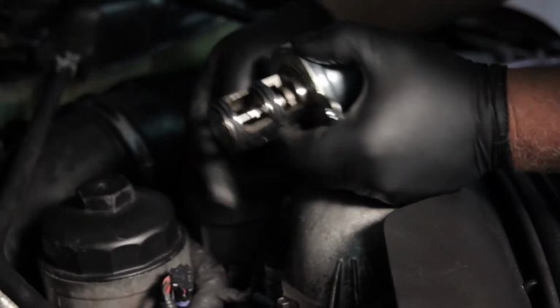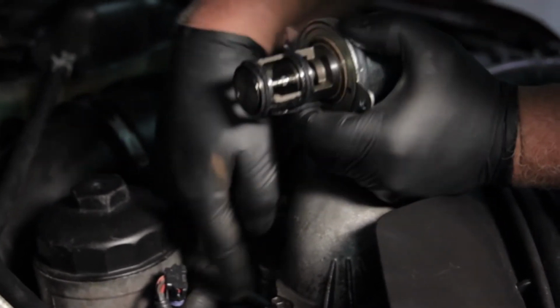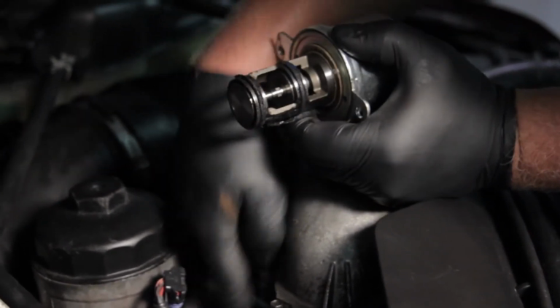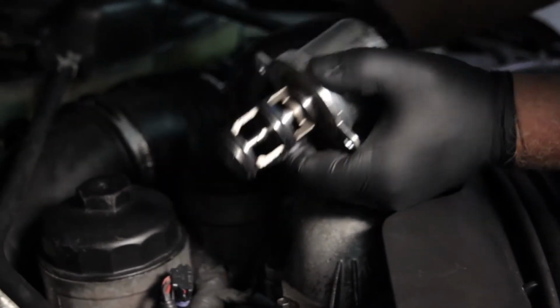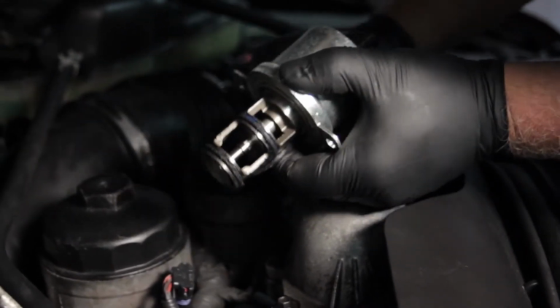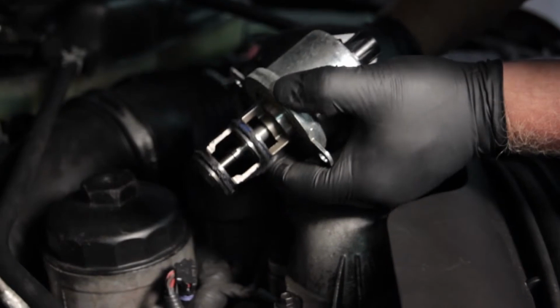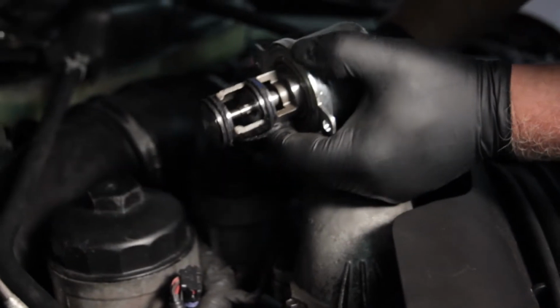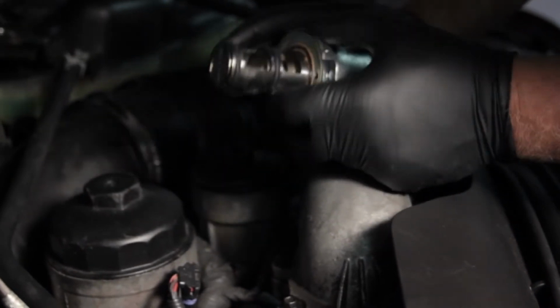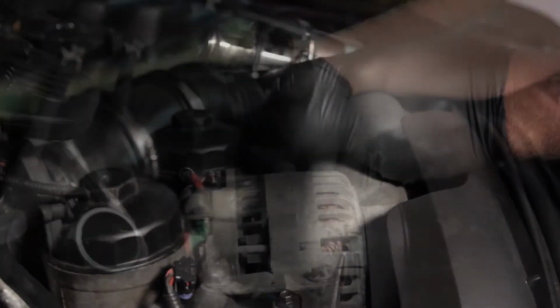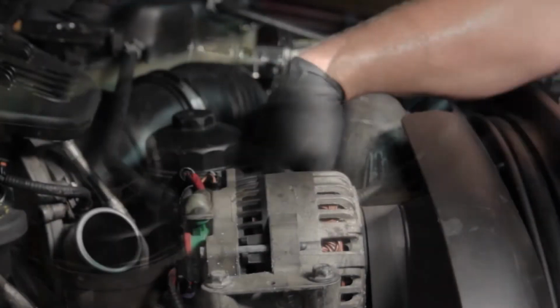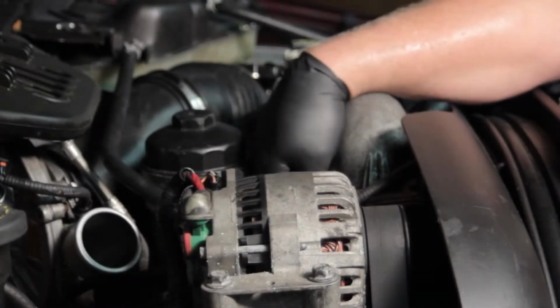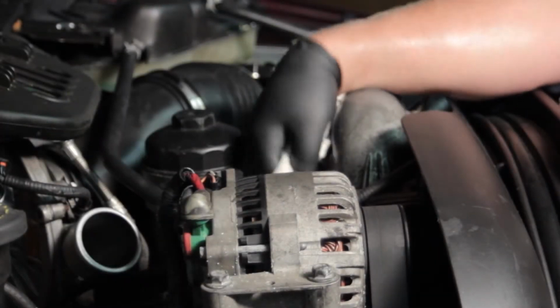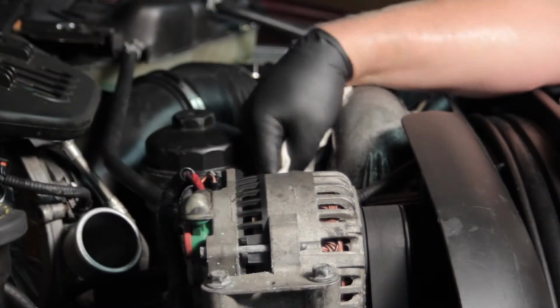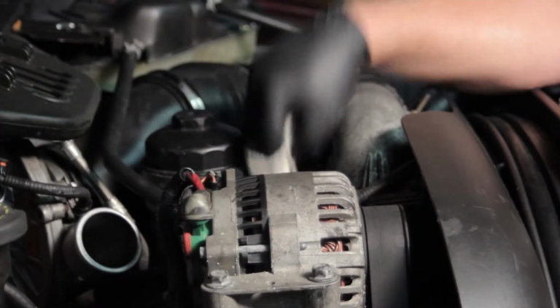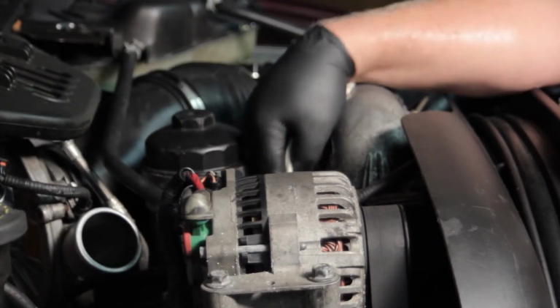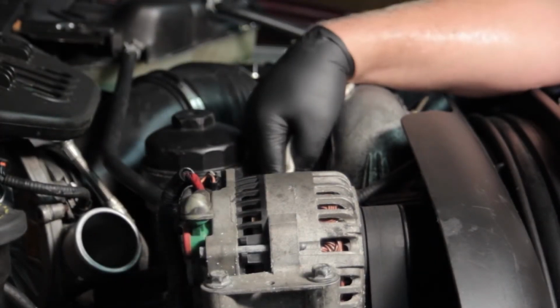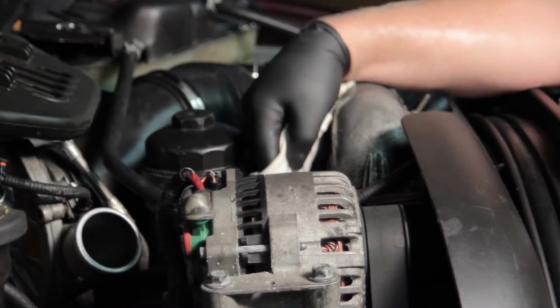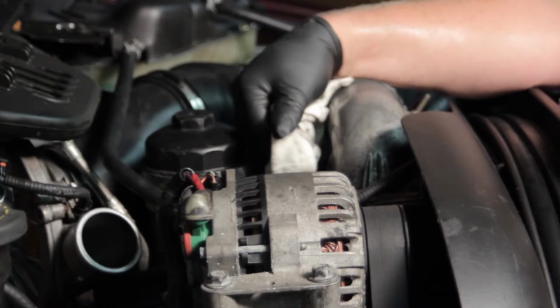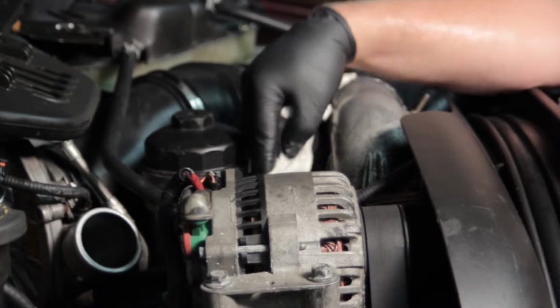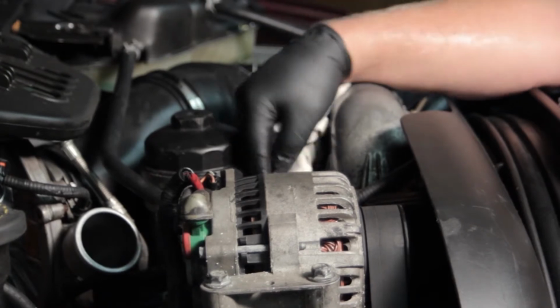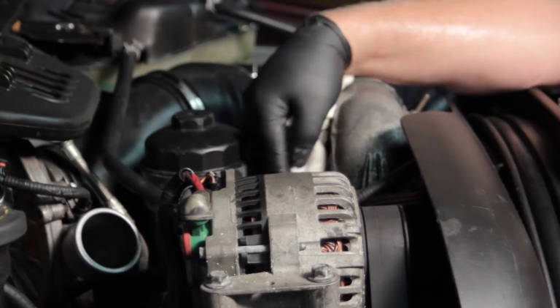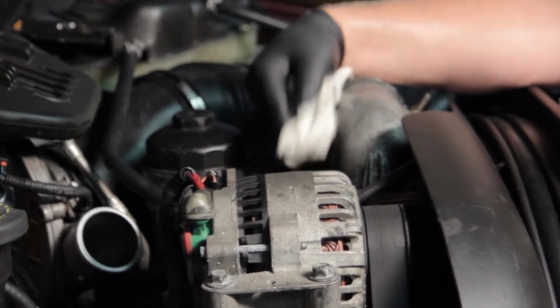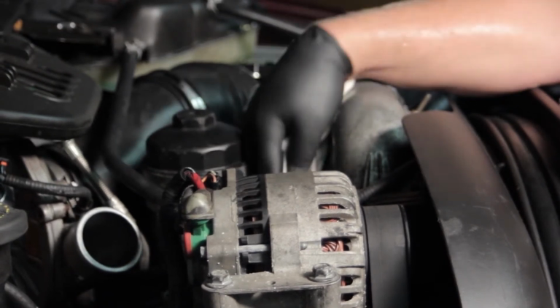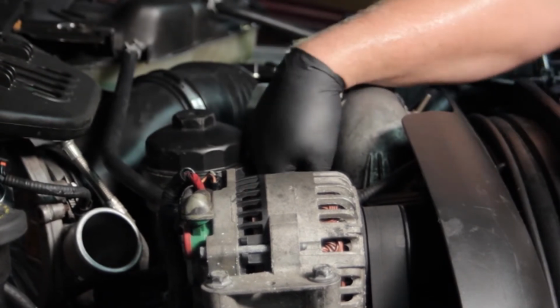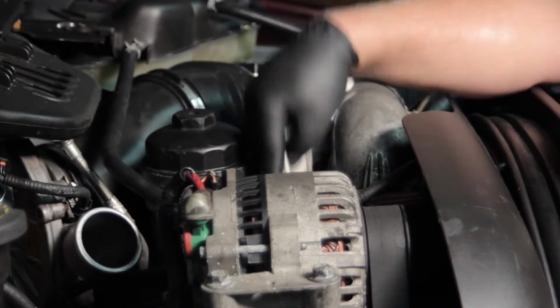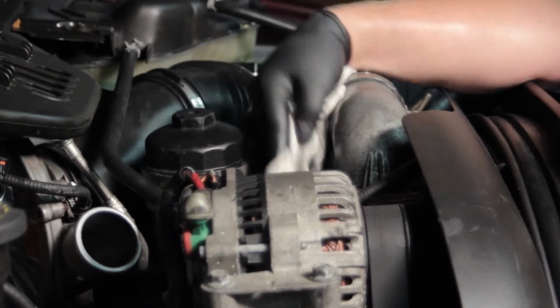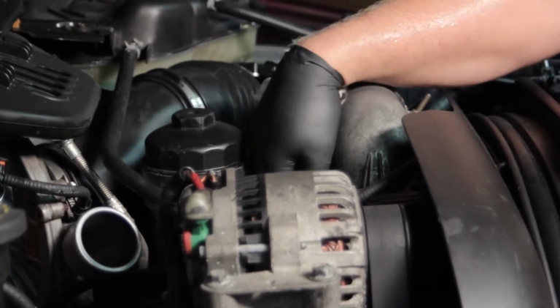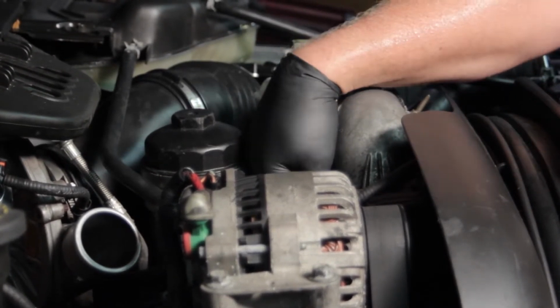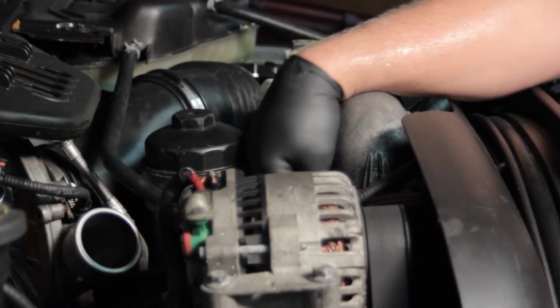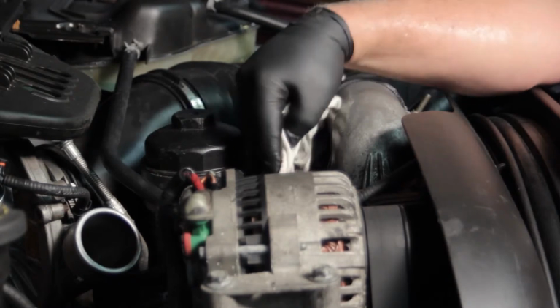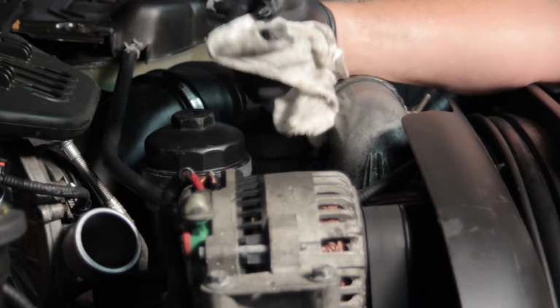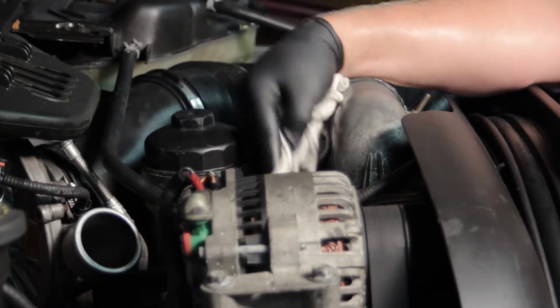We're going to make sure all the carbon is cleaned out inside of here as well. Now we've cleaned out the carbon in there. I've used the shop vac to clean out any chunks, to make sure they don't get stuck in our new valve or get passed along to the EGR cooler.